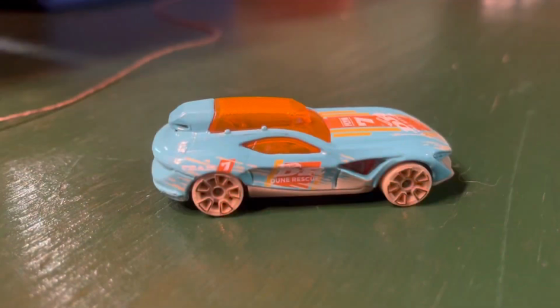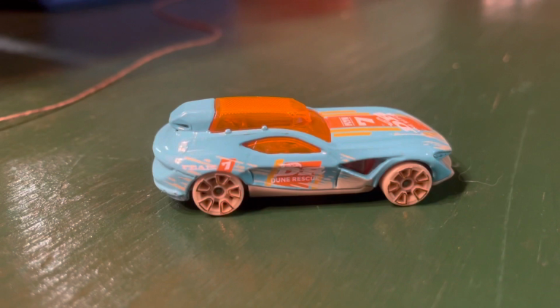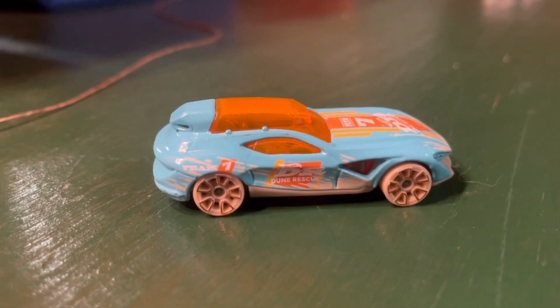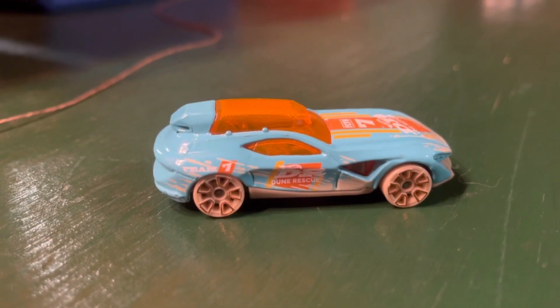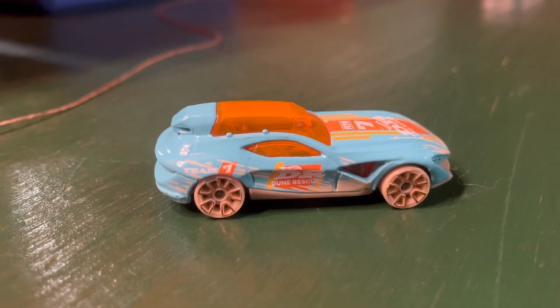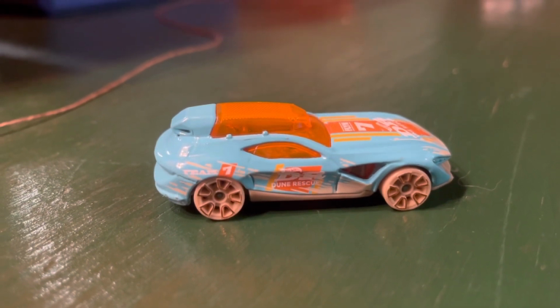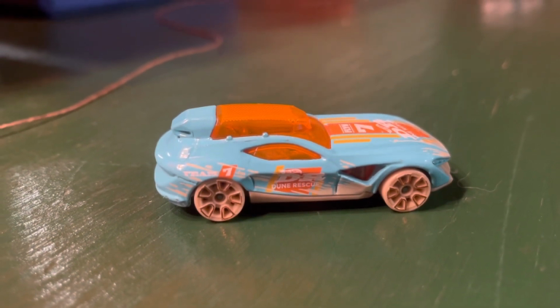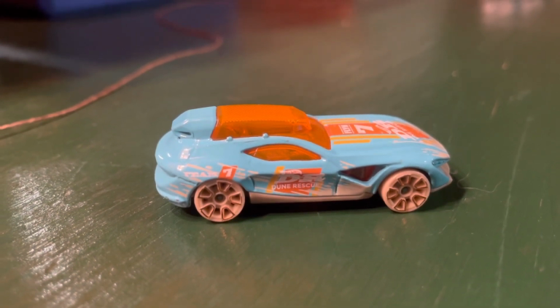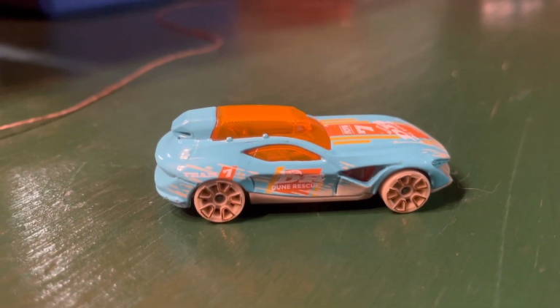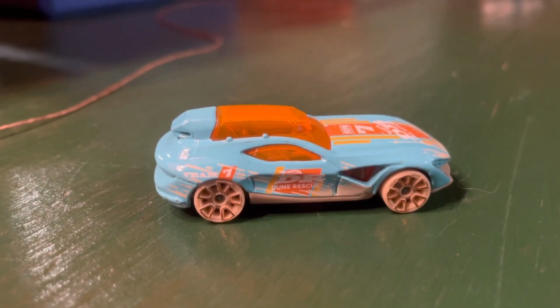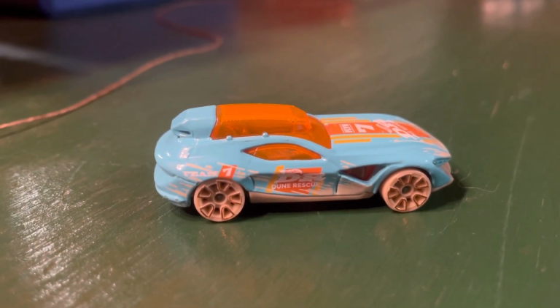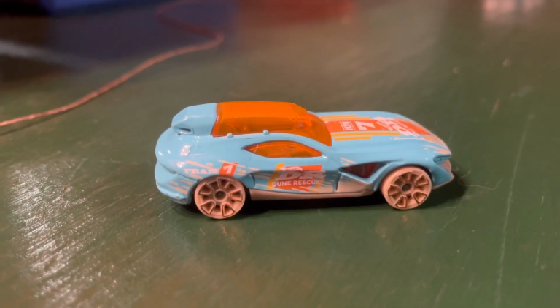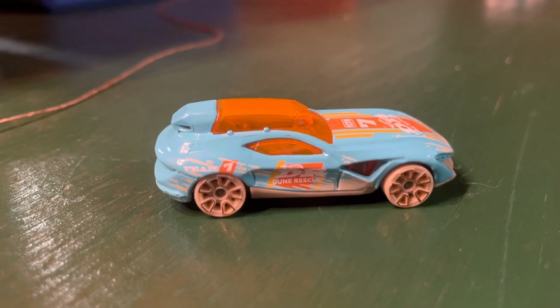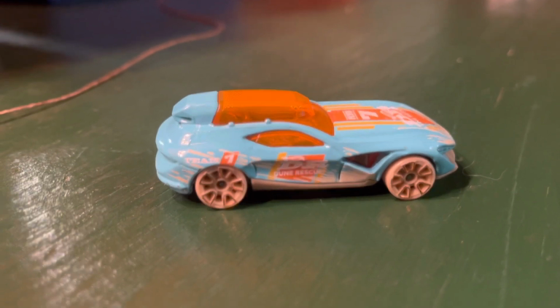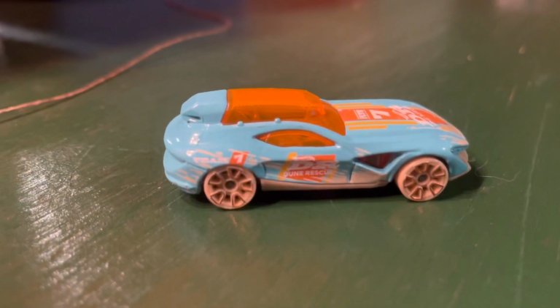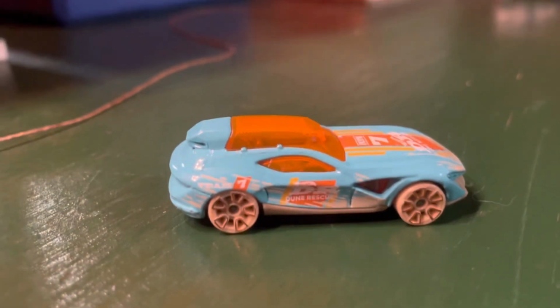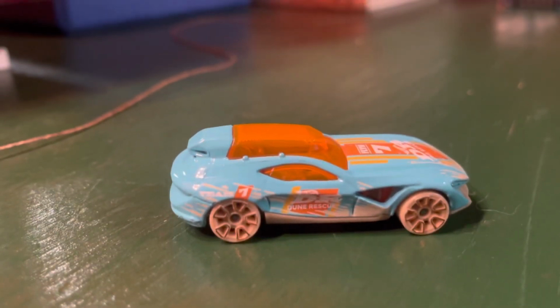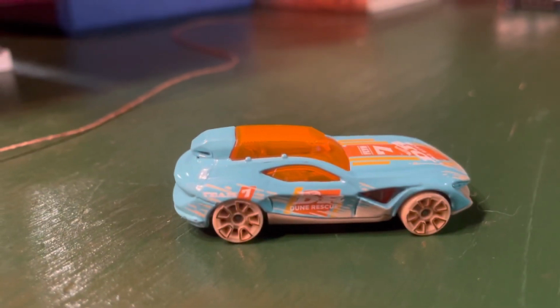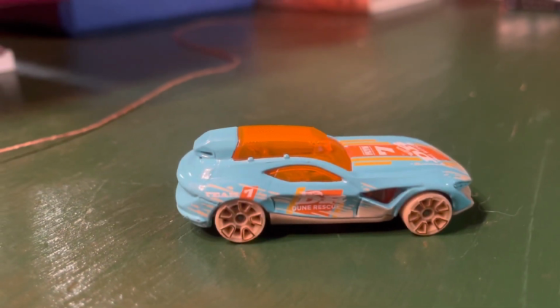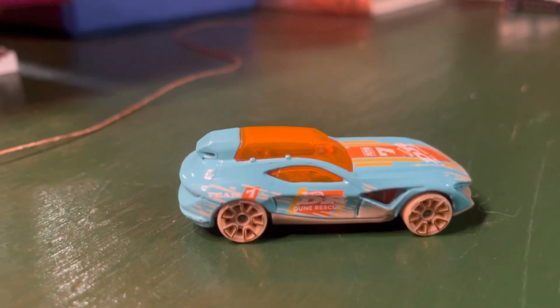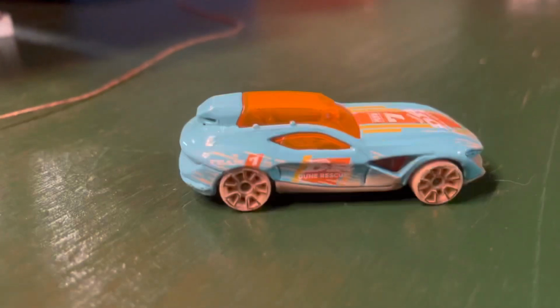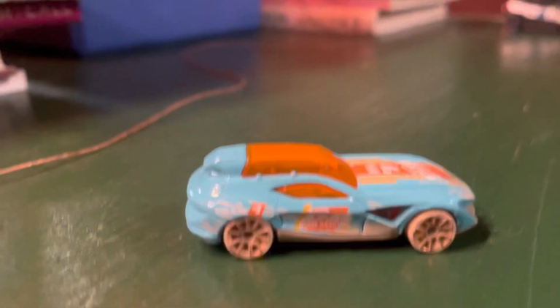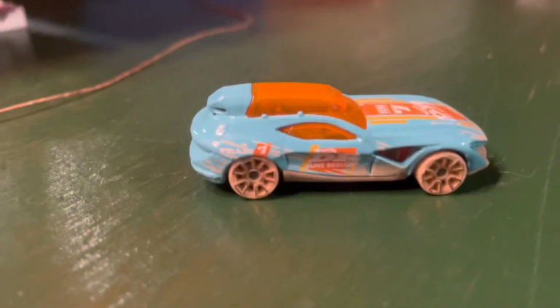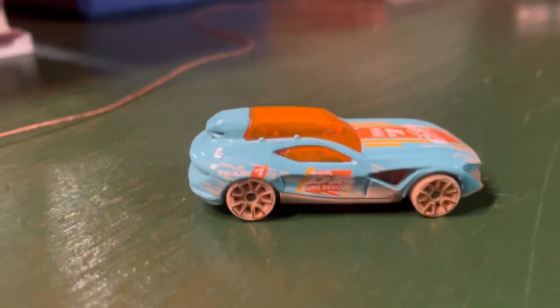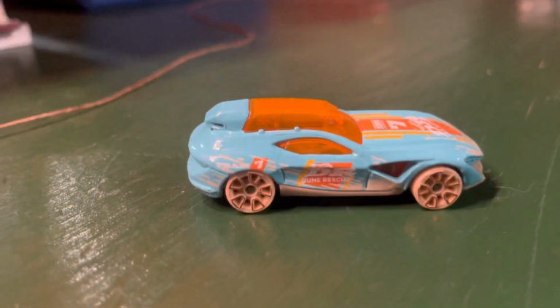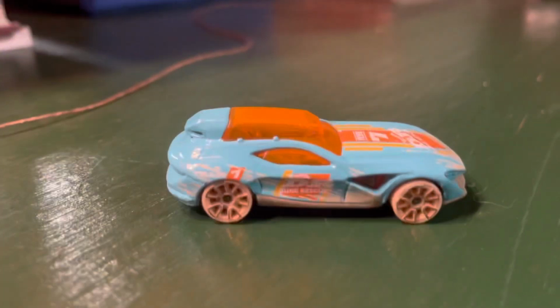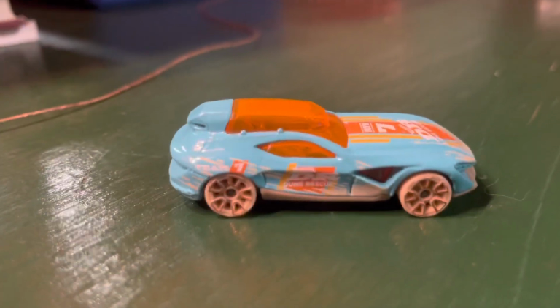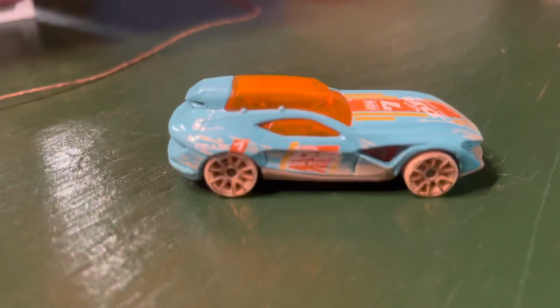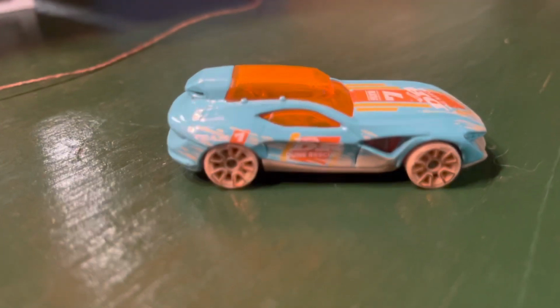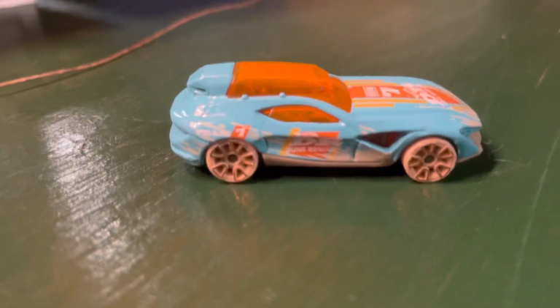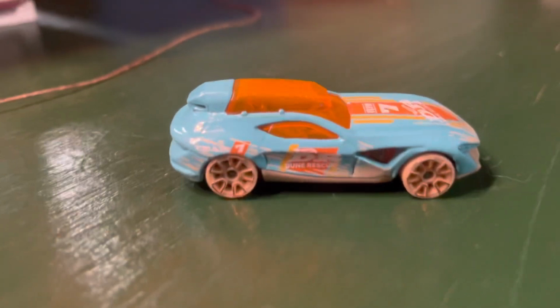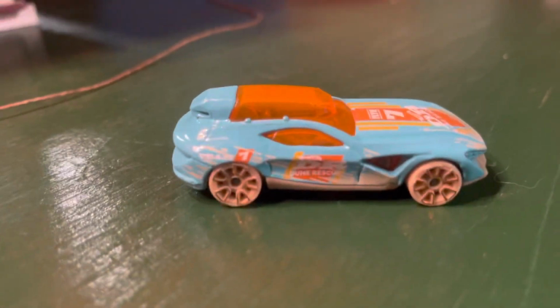And Fast Master has earned that name because he just destroyed all those other cars to make it to the Contender Round.